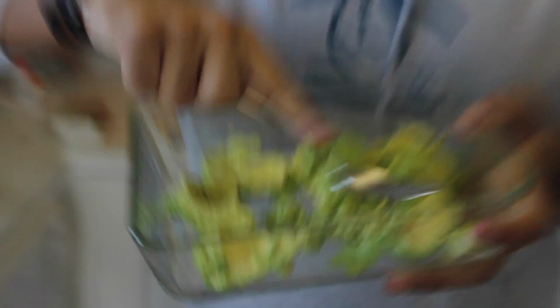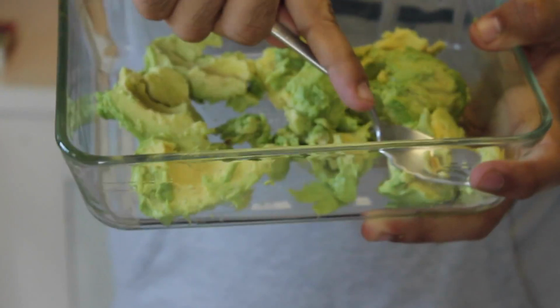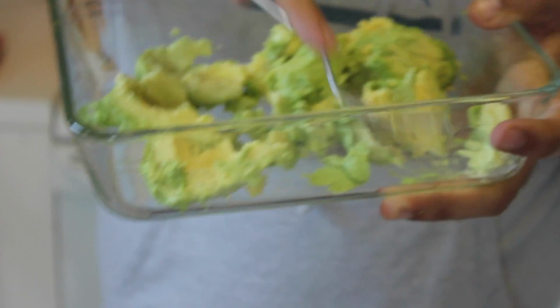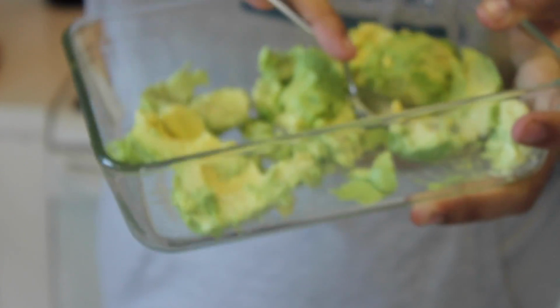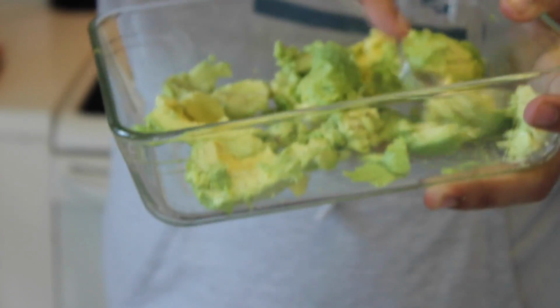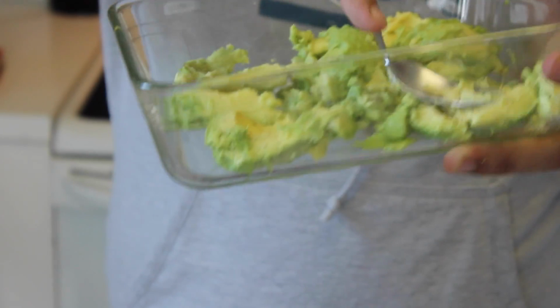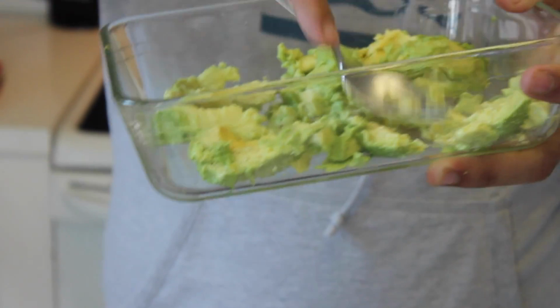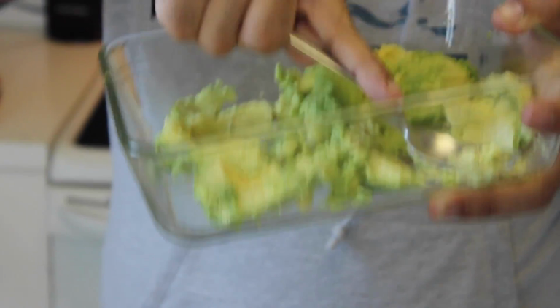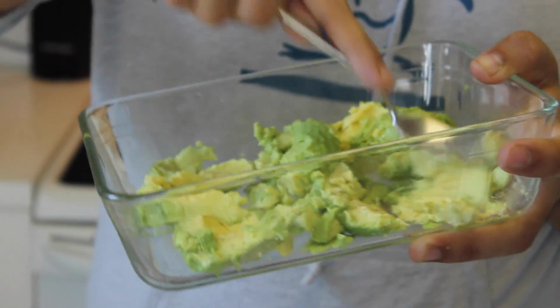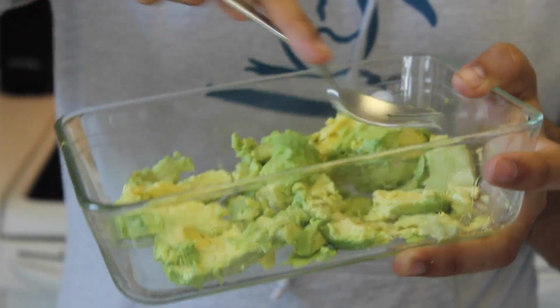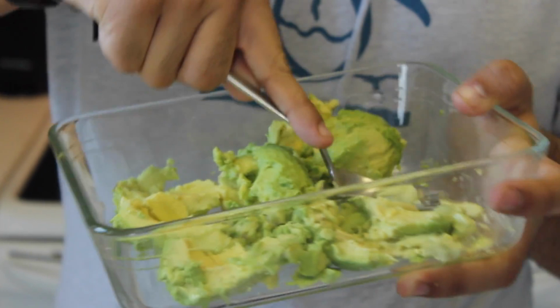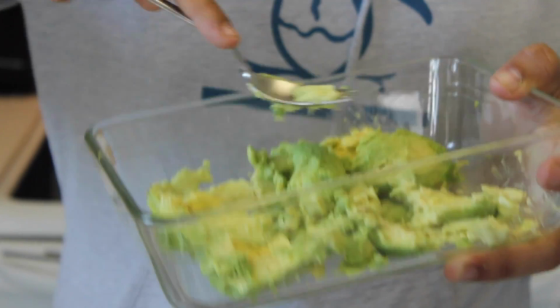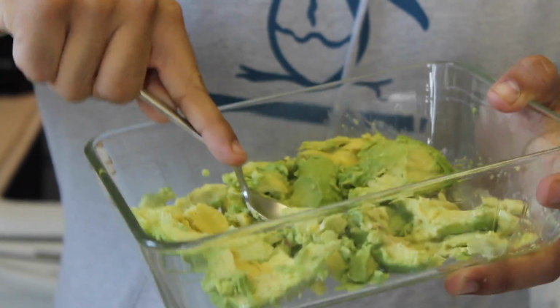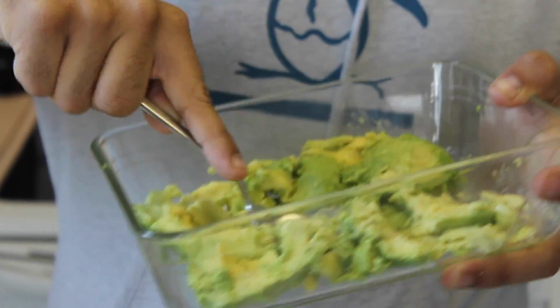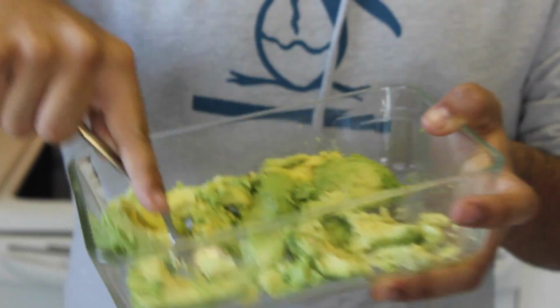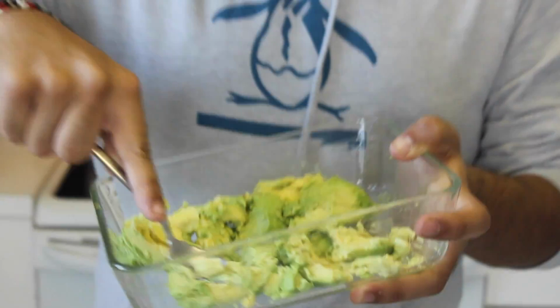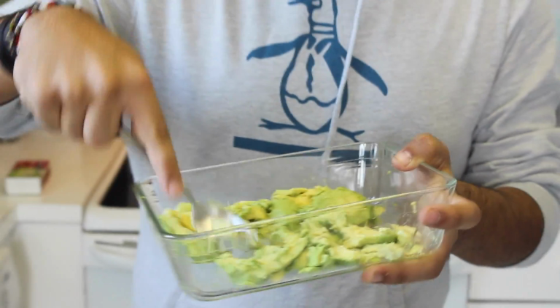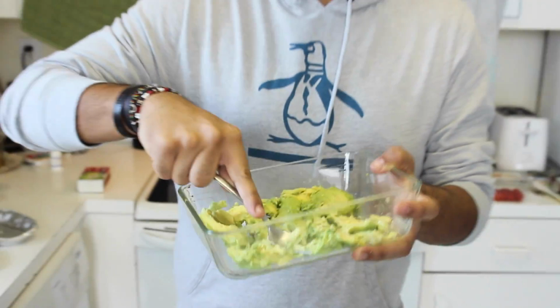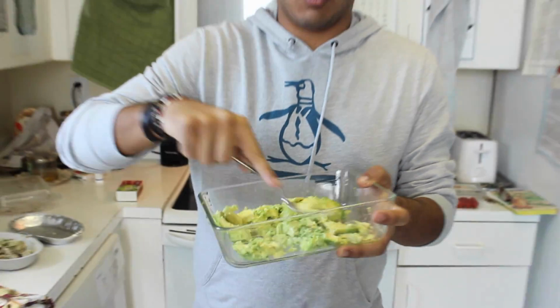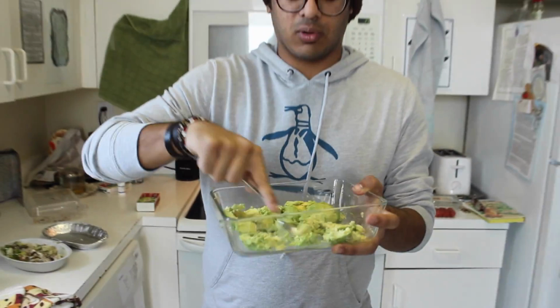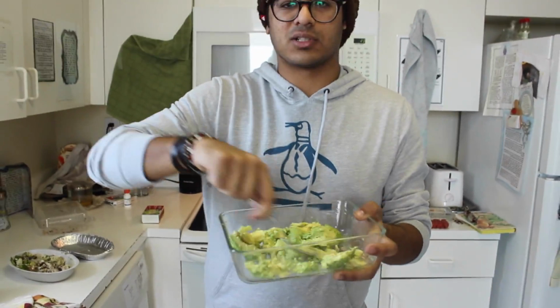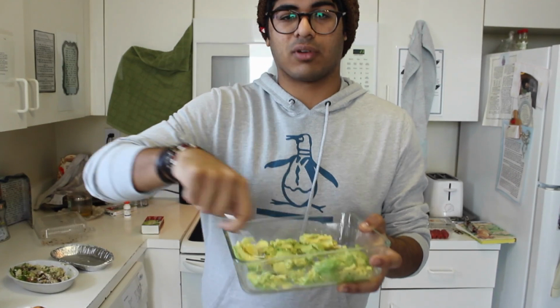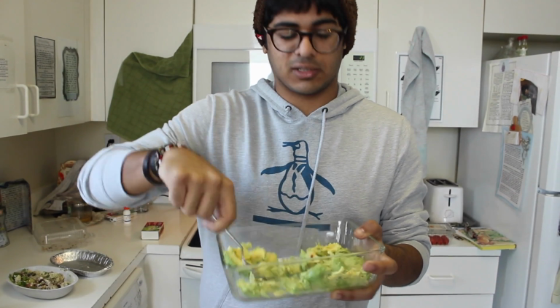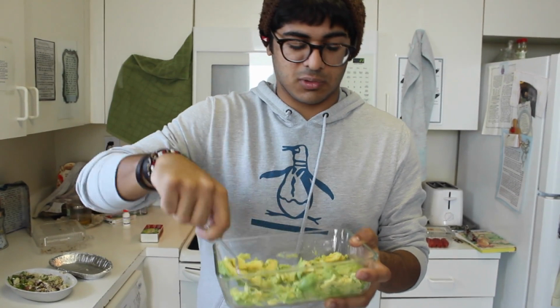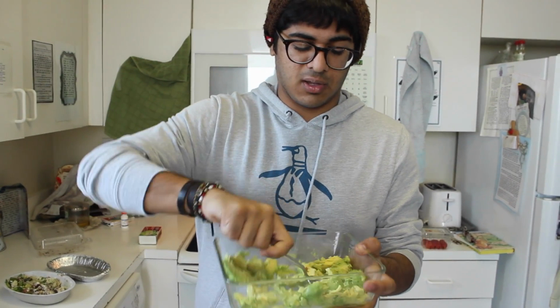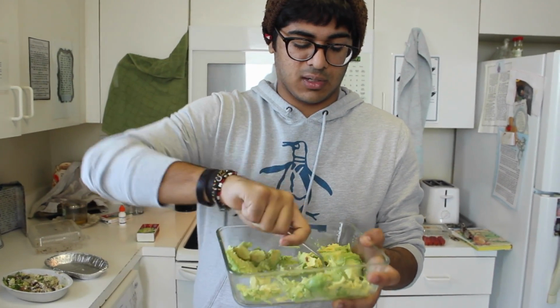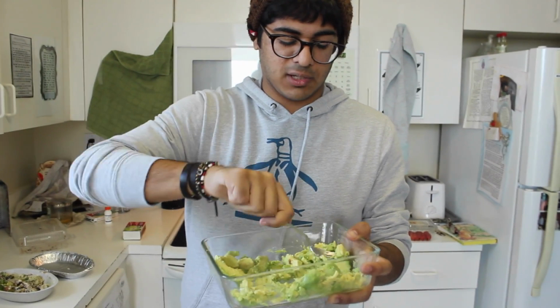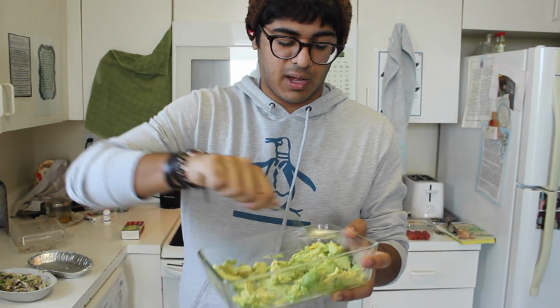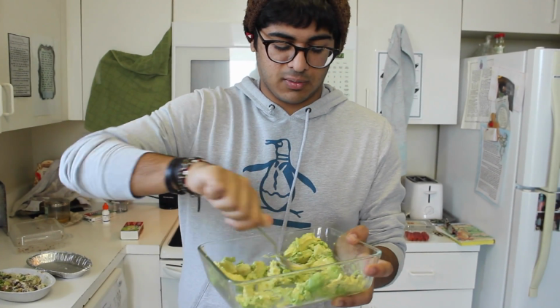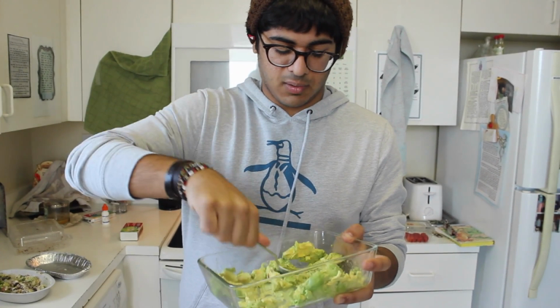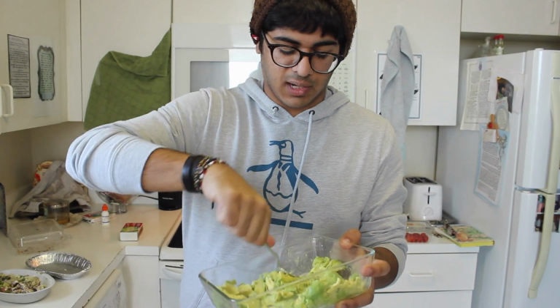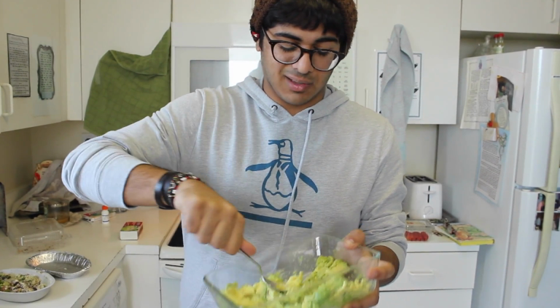So we're gonna start mashing it up and making it really fine. It's basically guacamole once it's just avocado mashed up. We're just gonna keep mashing it around and make it kind of like a dip.